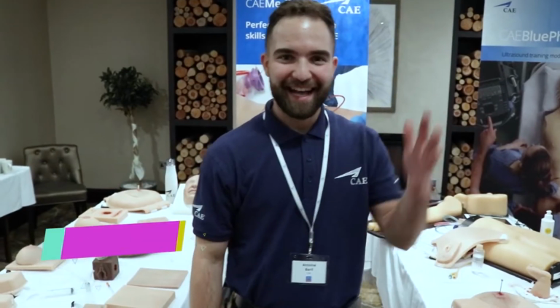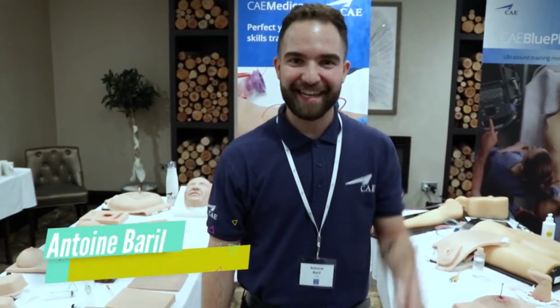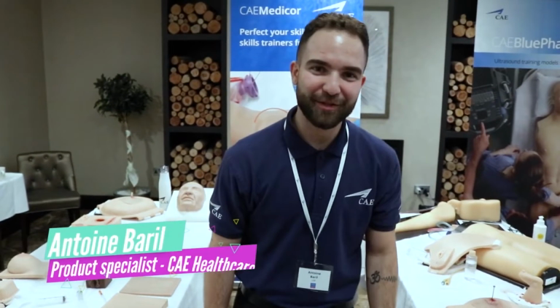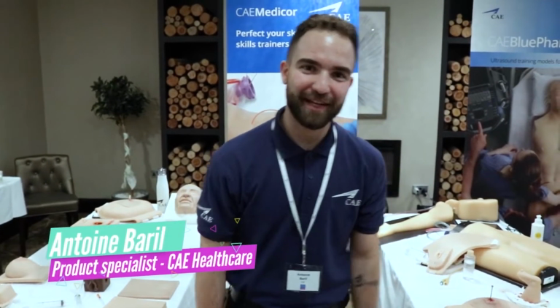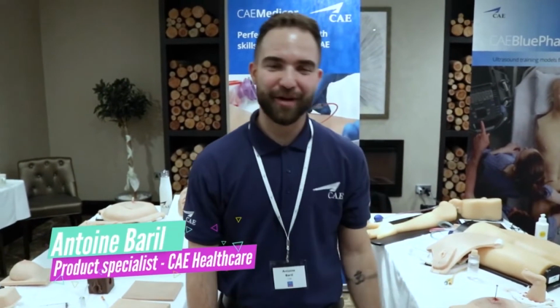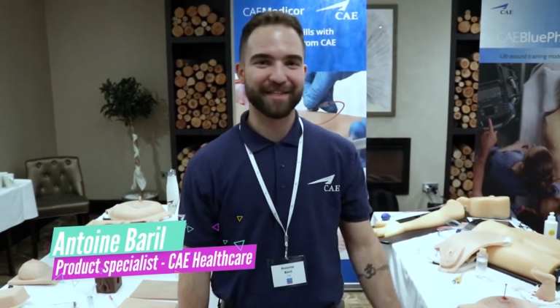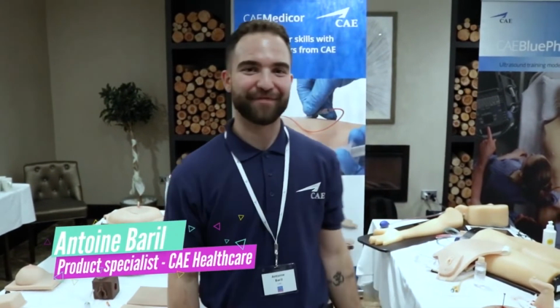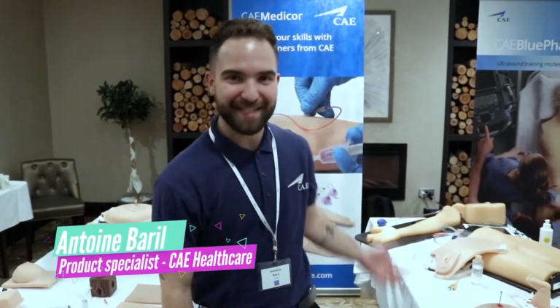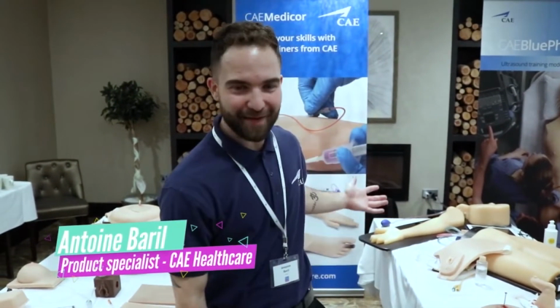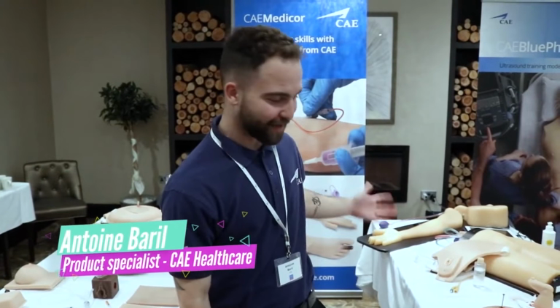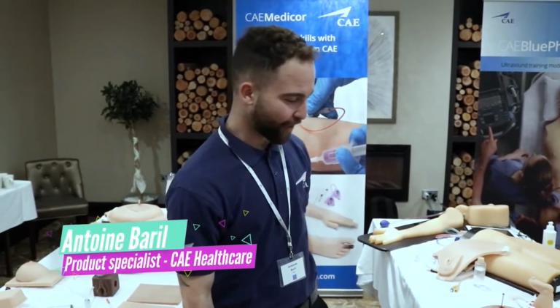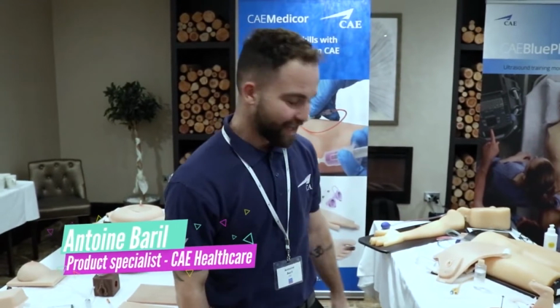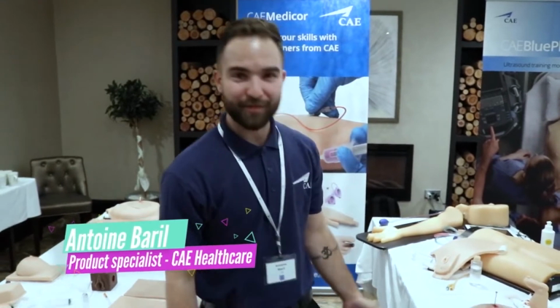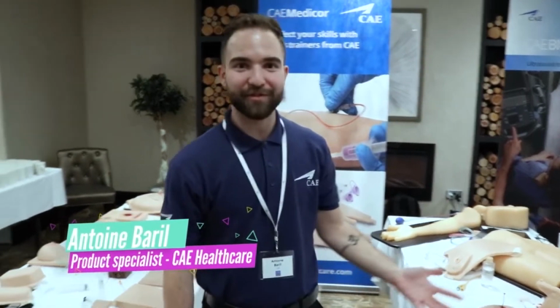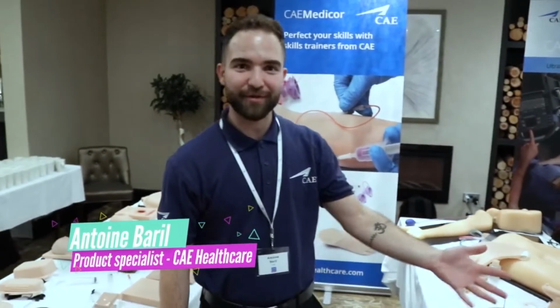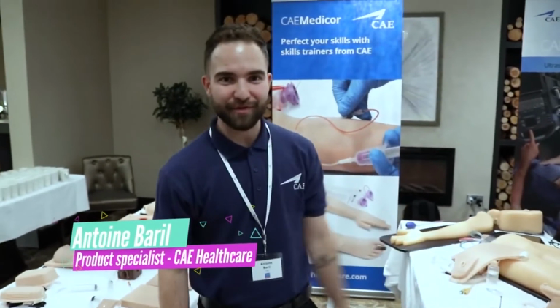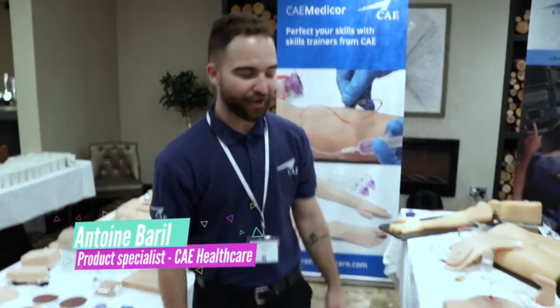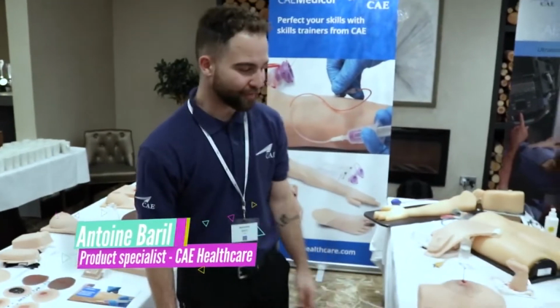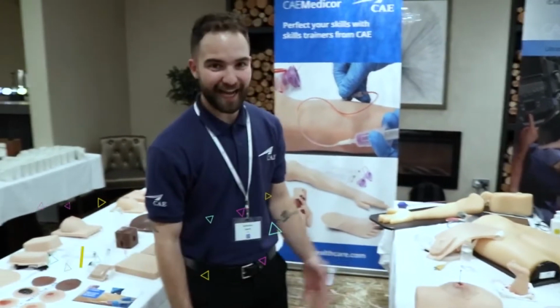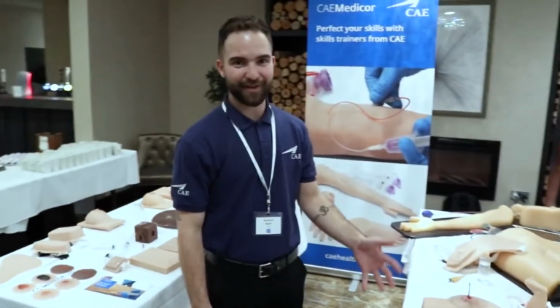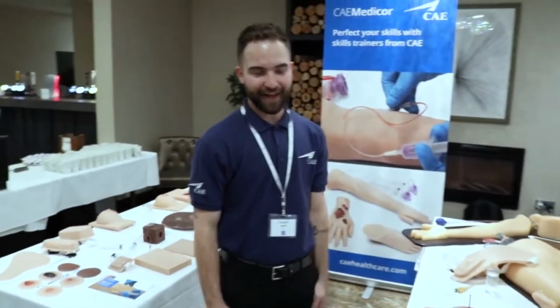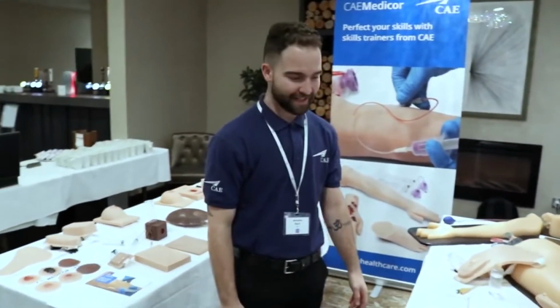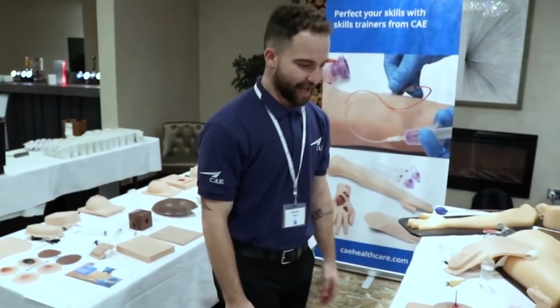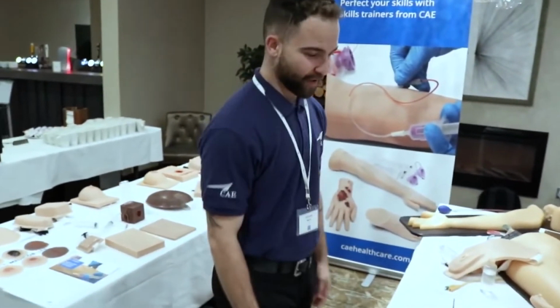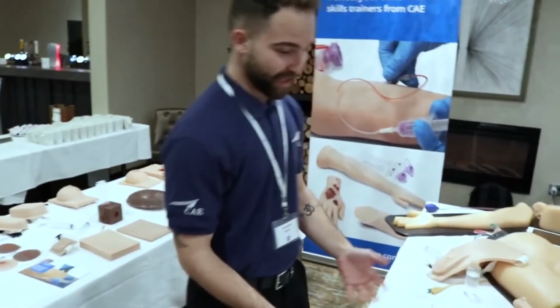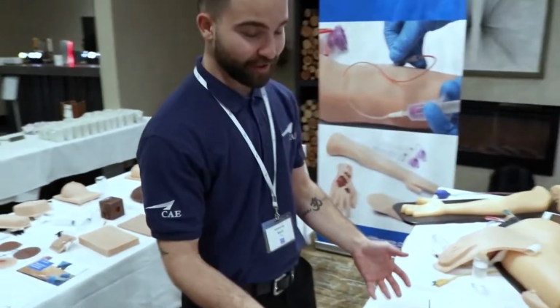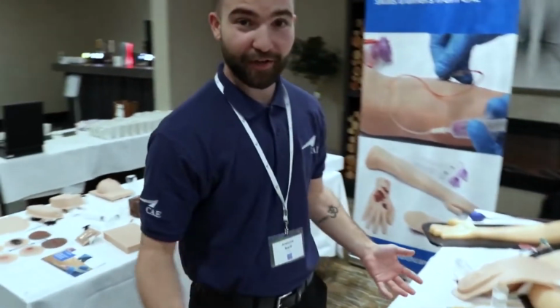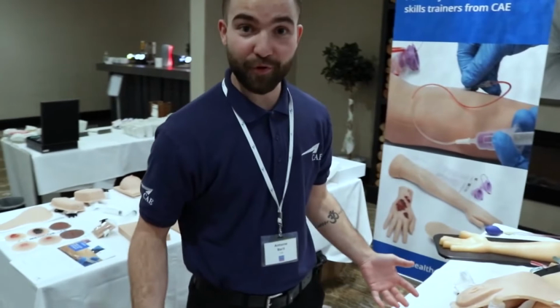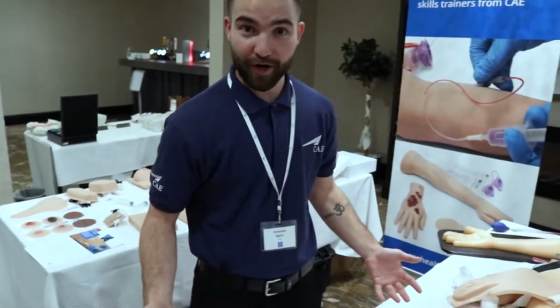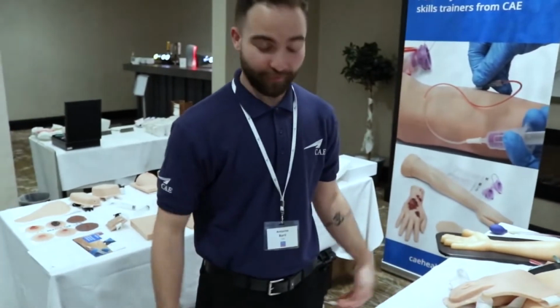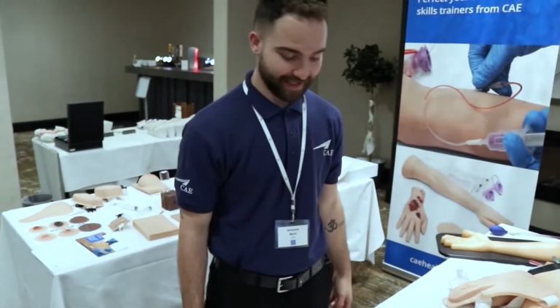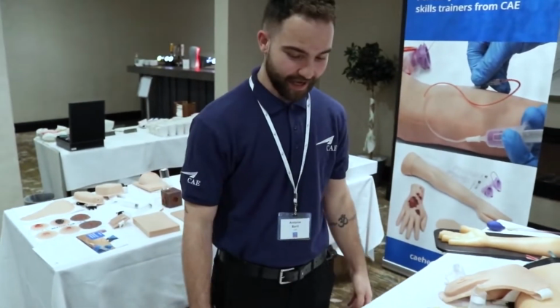Hi, it's Antoine here, Product Specialist for CAE MediCorps. I just wanted to introduce you to our new TAS Trainer Alliance, which includes a lot of new products for CAE.